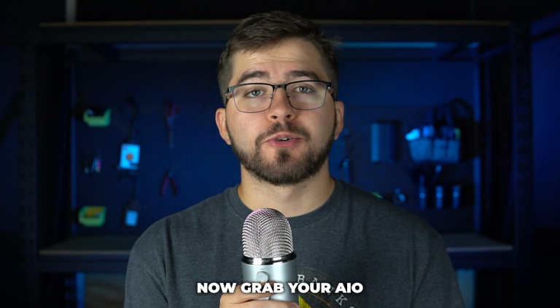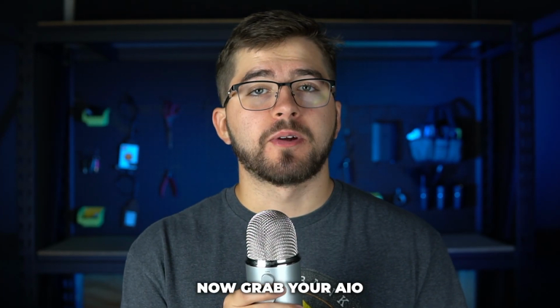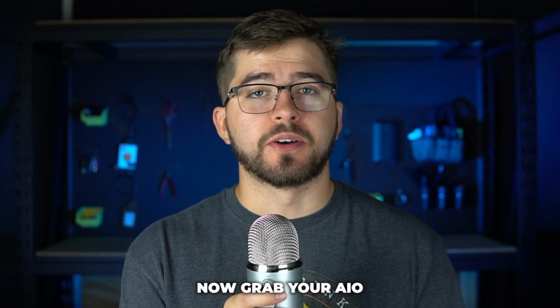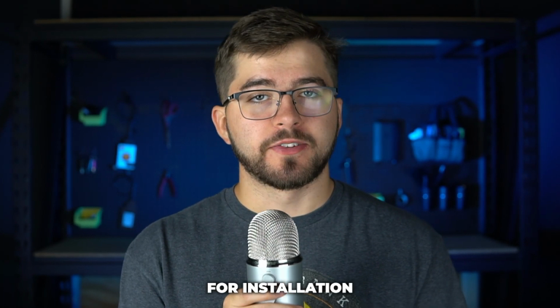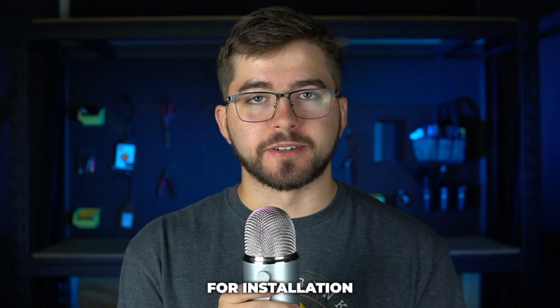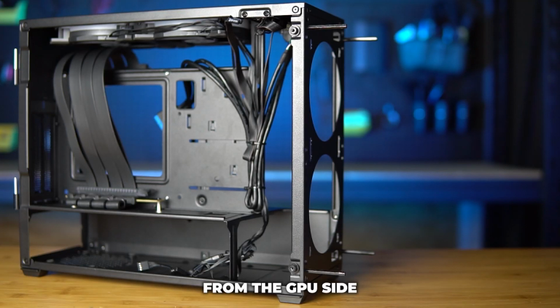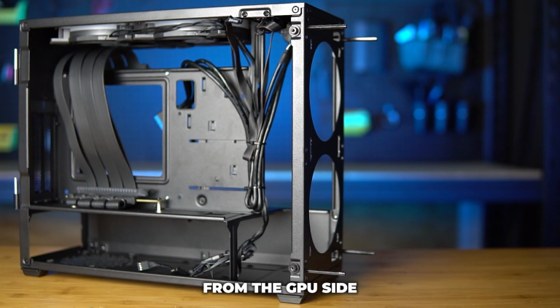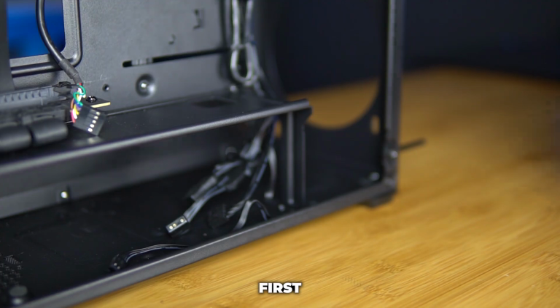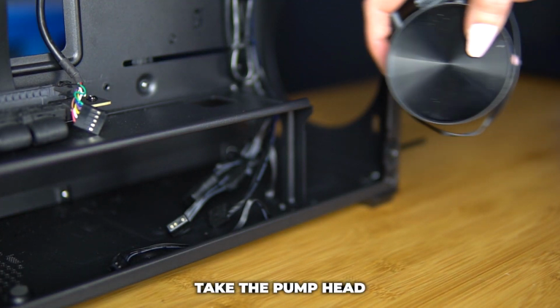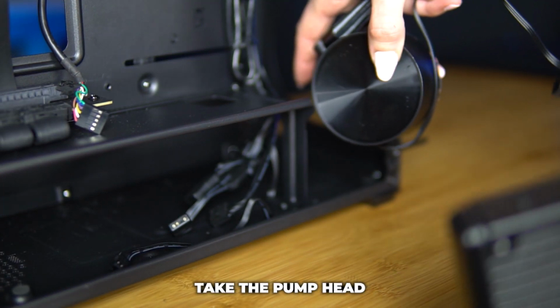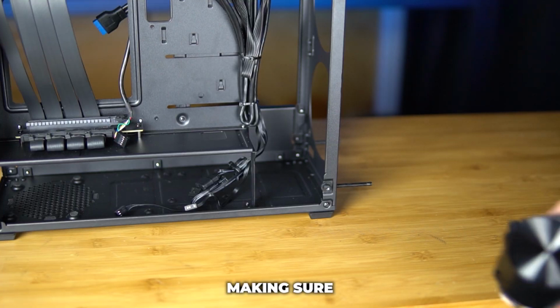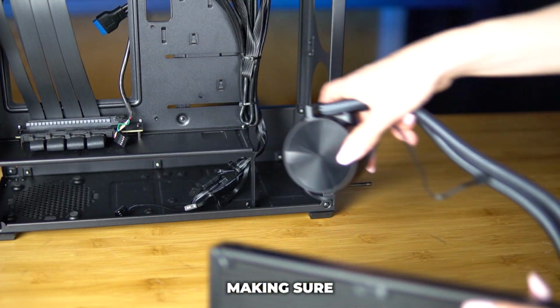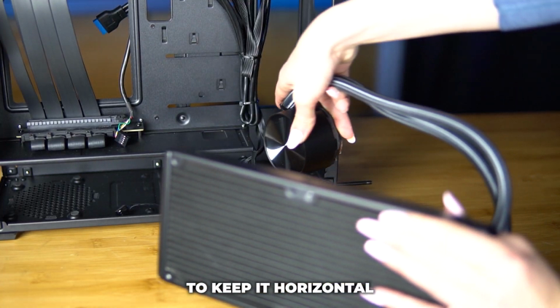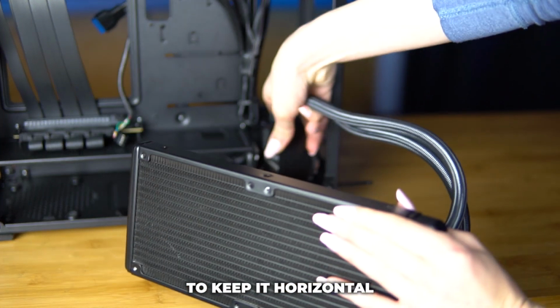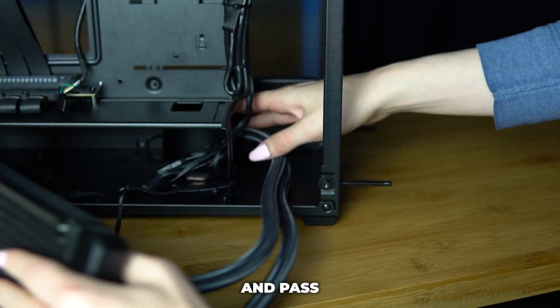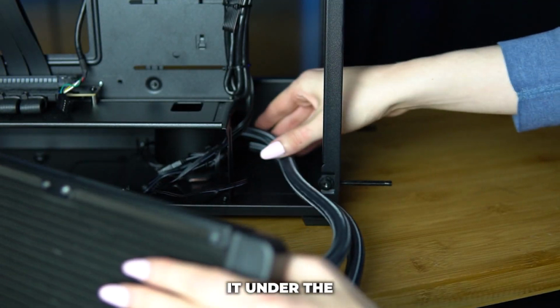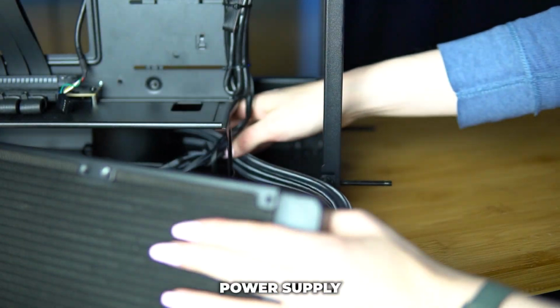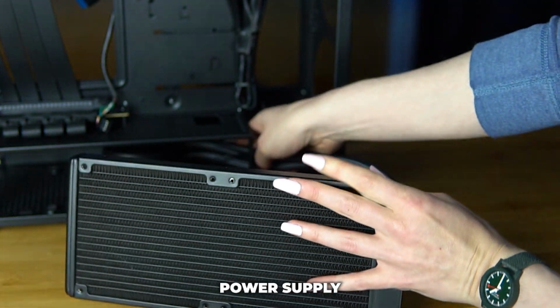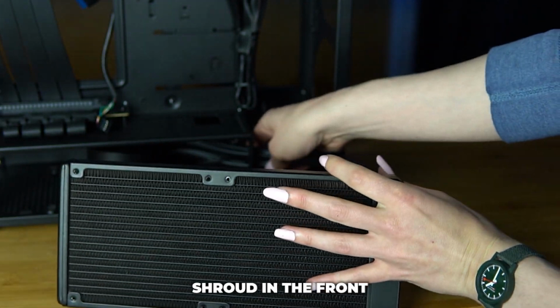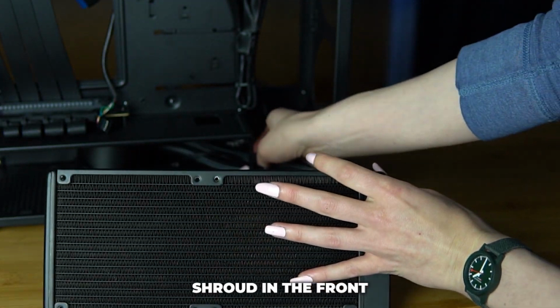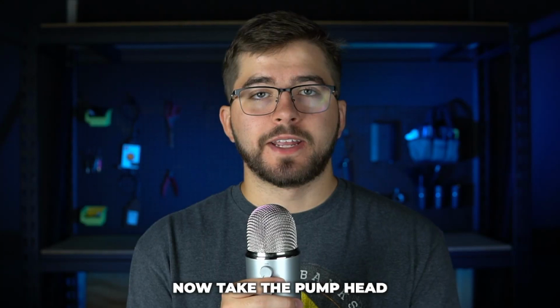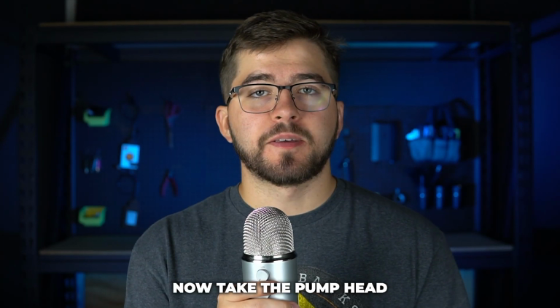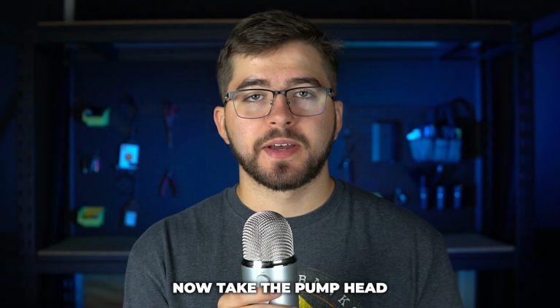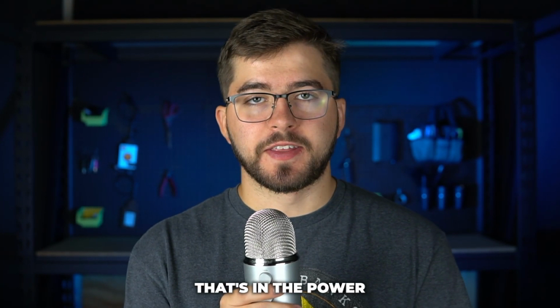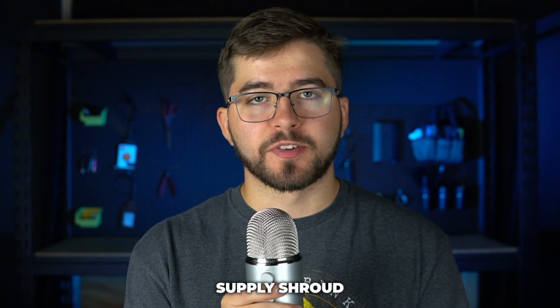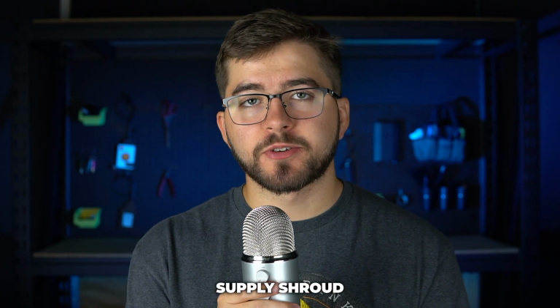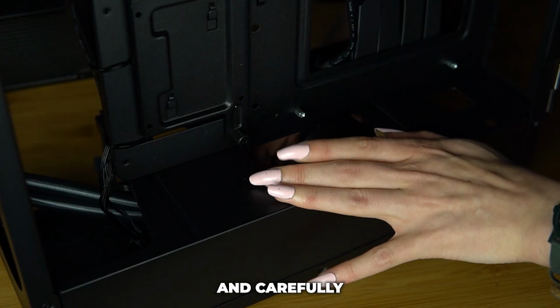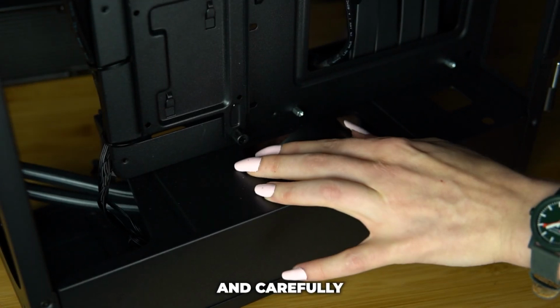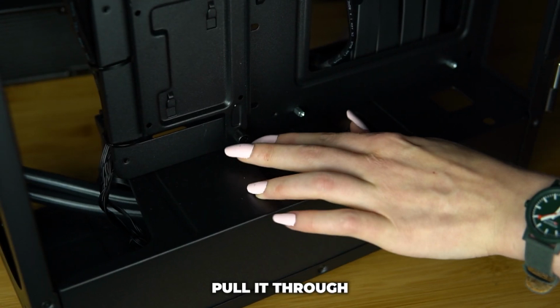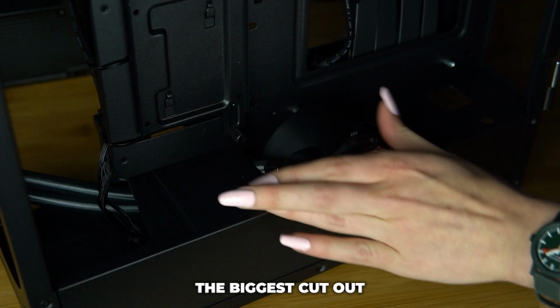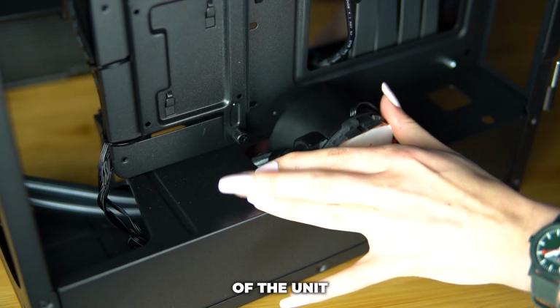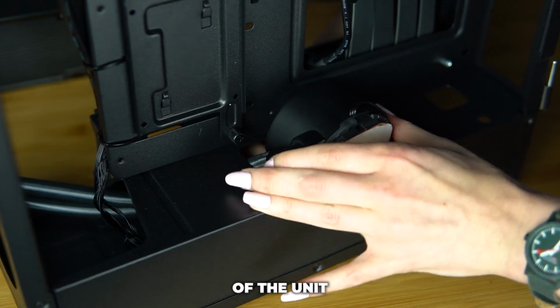Now grab your AIO for installation. From the GPU side, first take the pump head, making sure to keep it horizontal, and pass it under the power supply shroud in the front. Now take the pump head that's in the power supply shroud and carefully pull it through the biggest cutout of the unit.